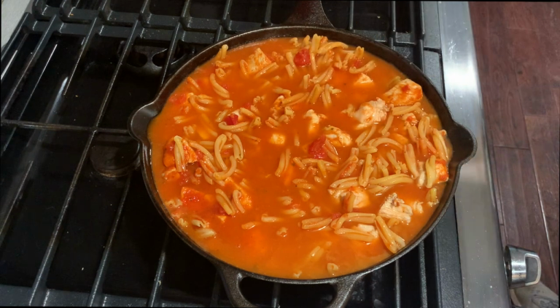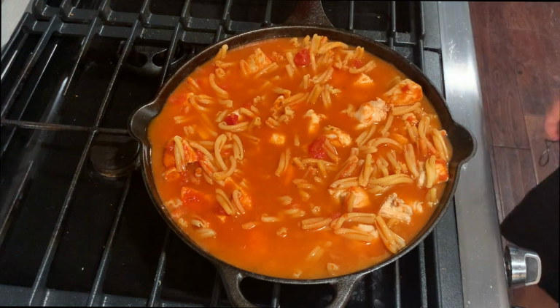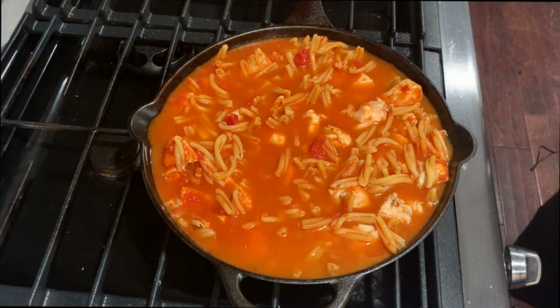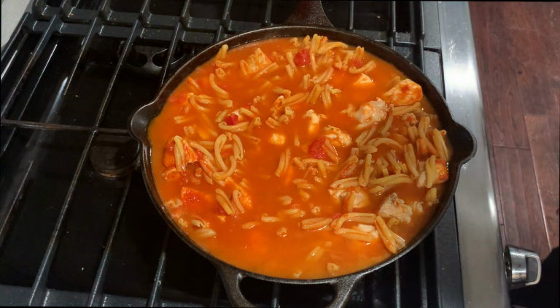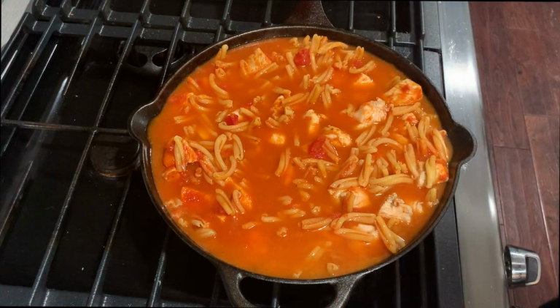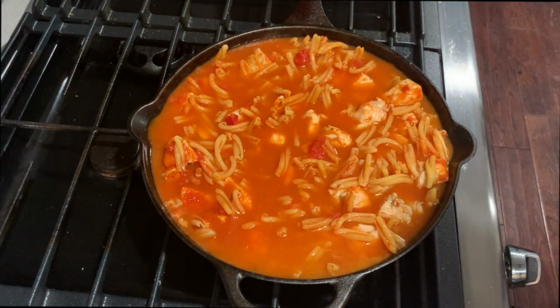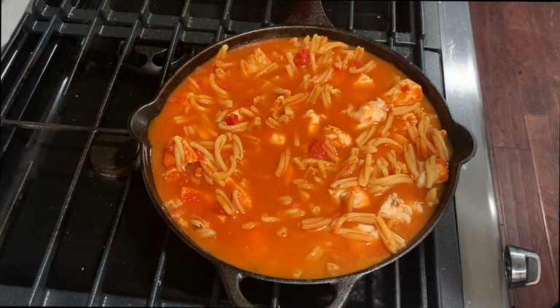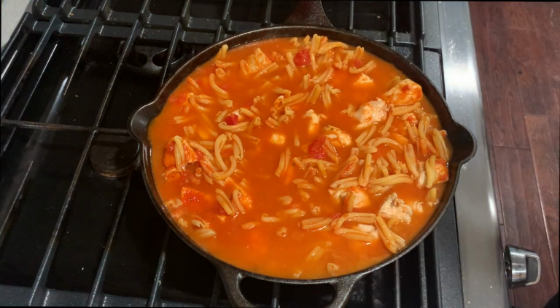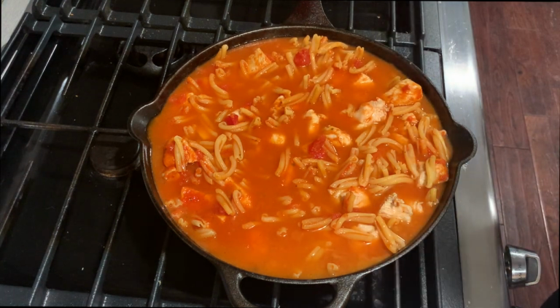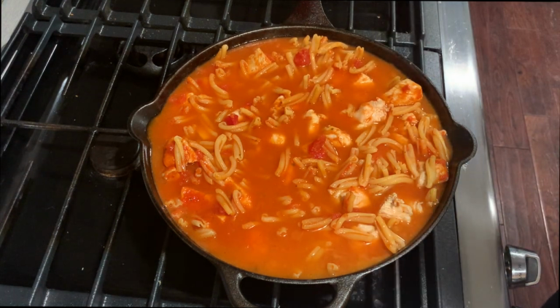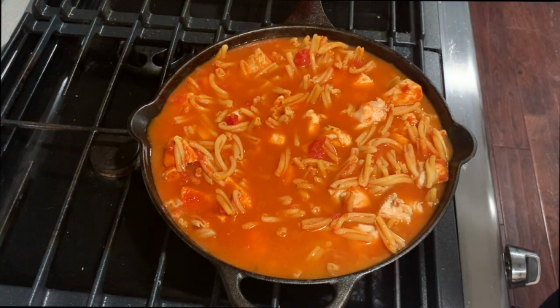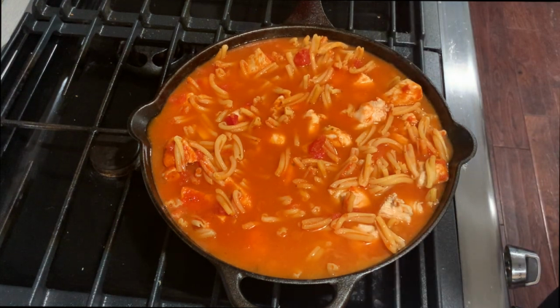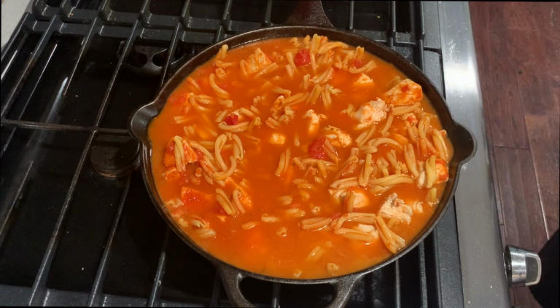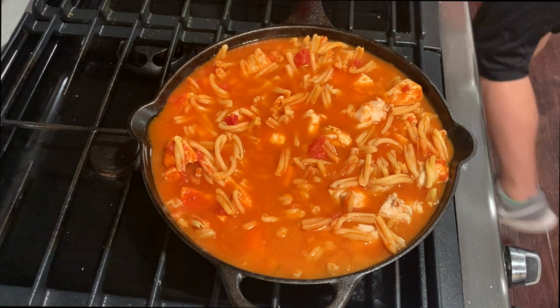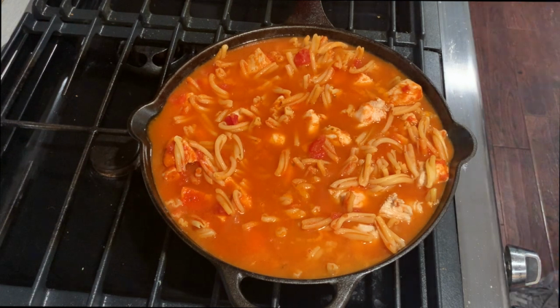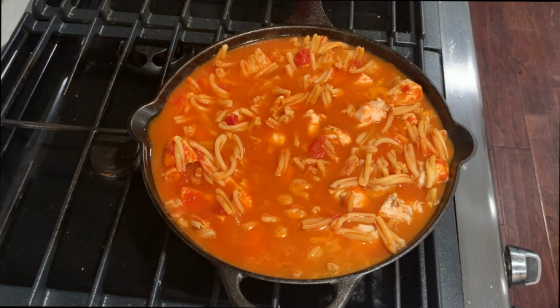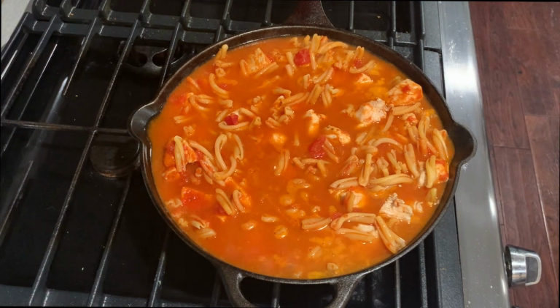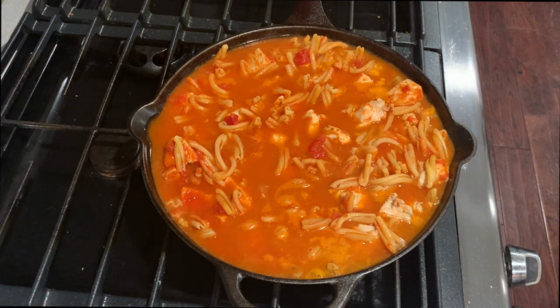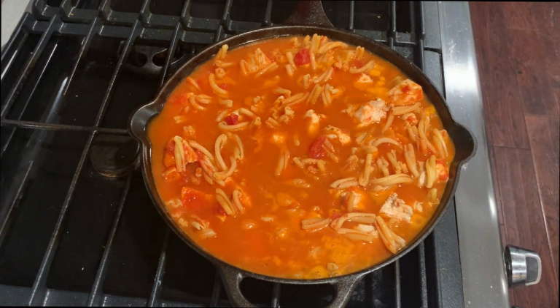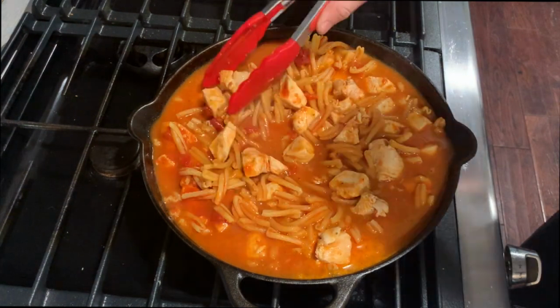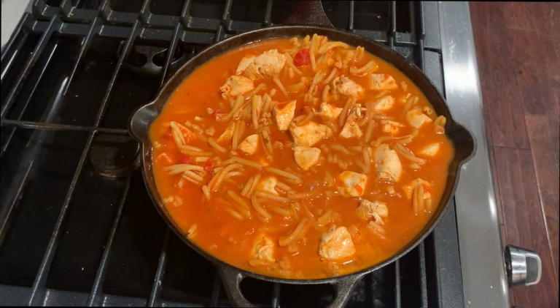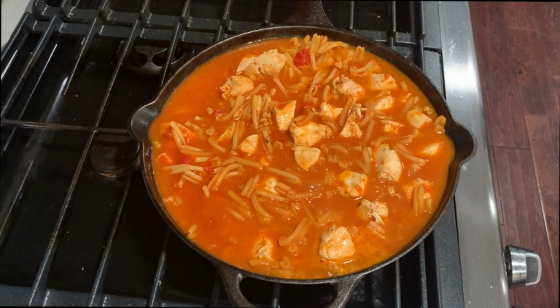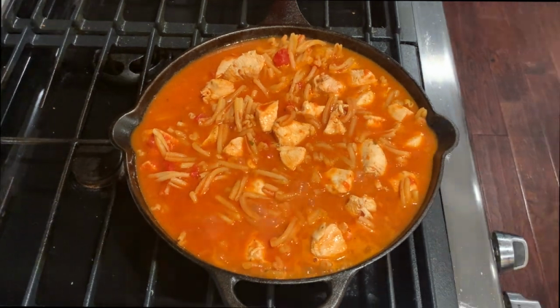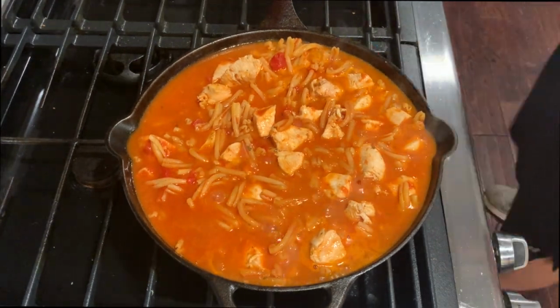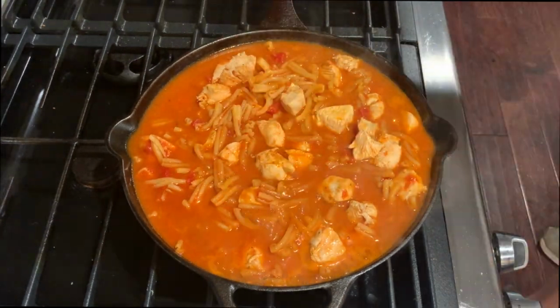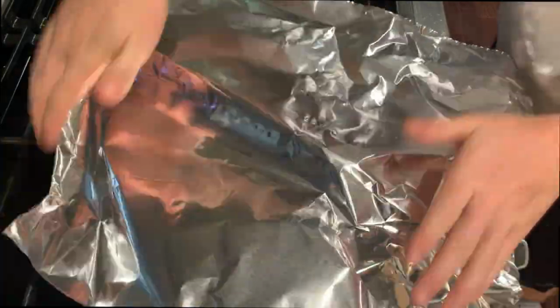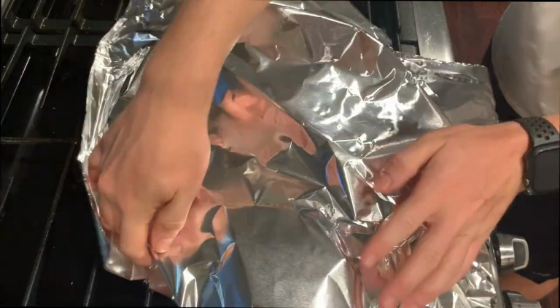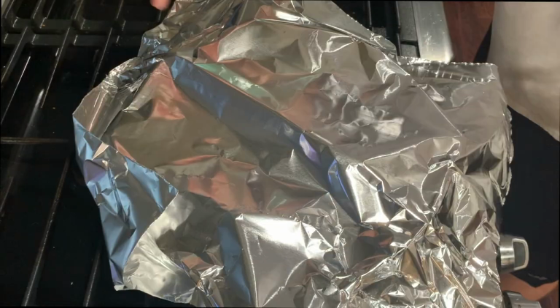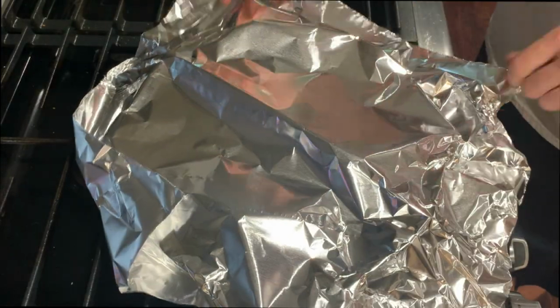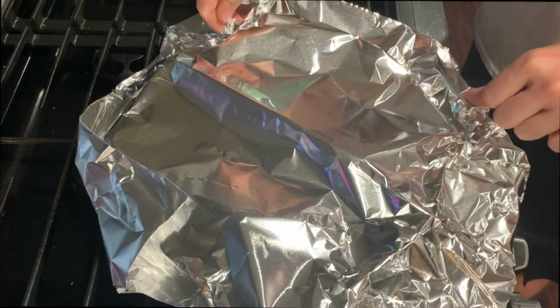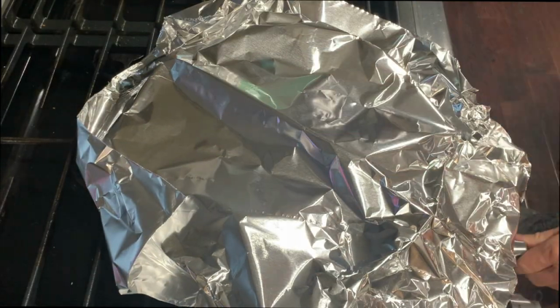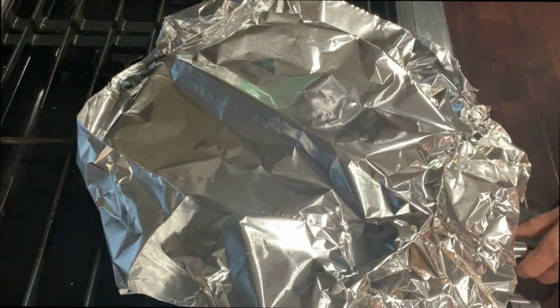Bring this to a boil, and once it's boiling you'll cover it. I don't really have a lid so I just put some foil over it, and you'll simmer for about 15 minutes.